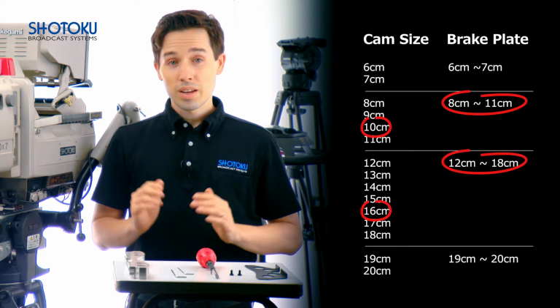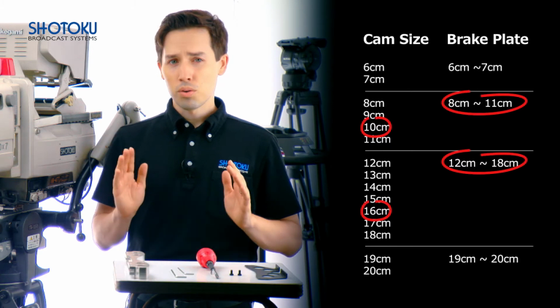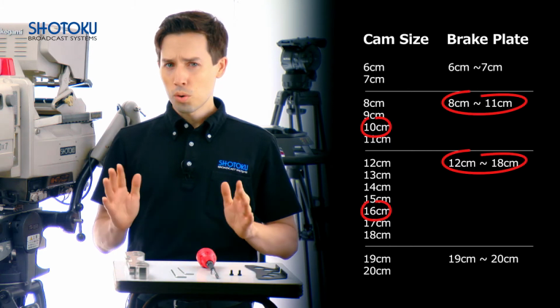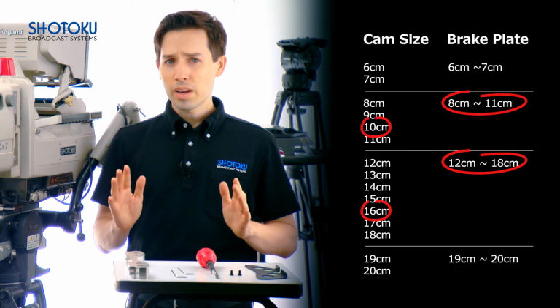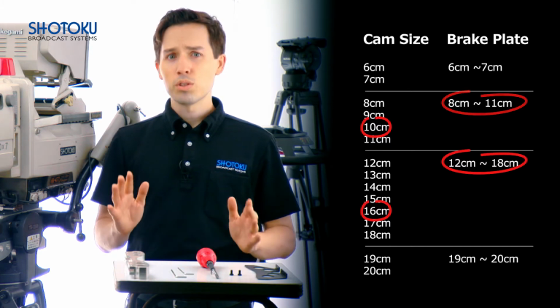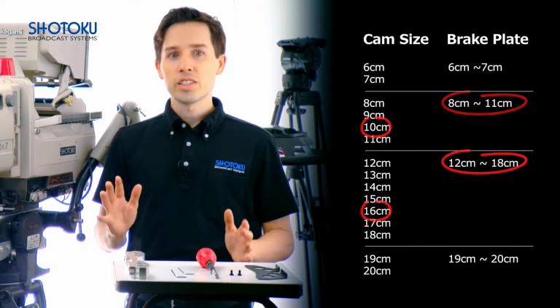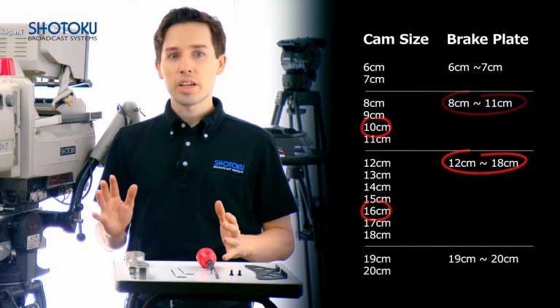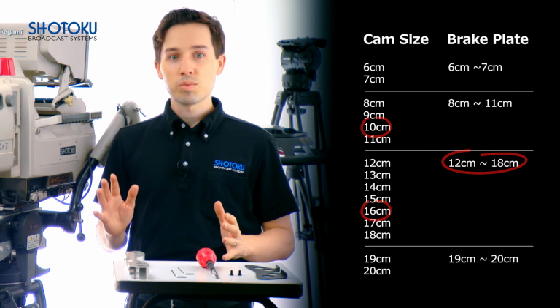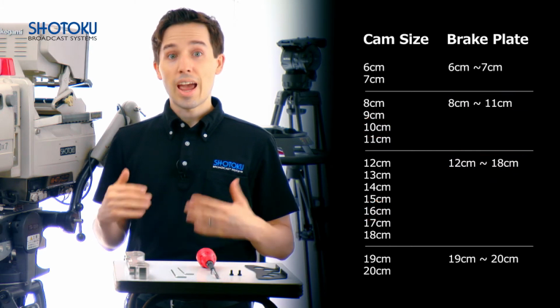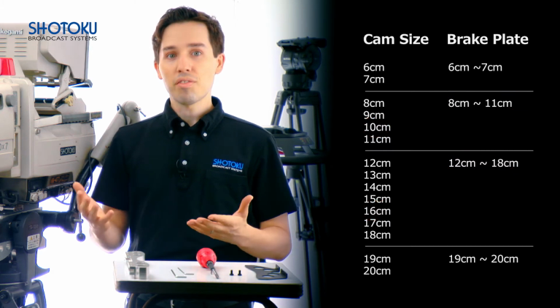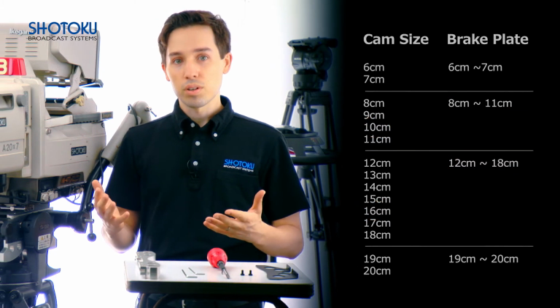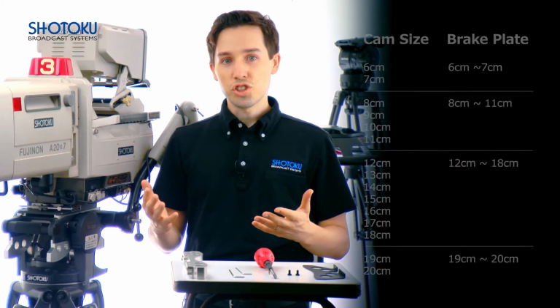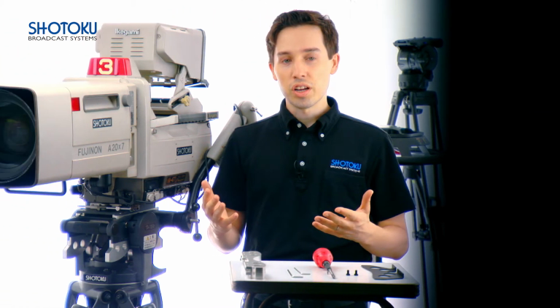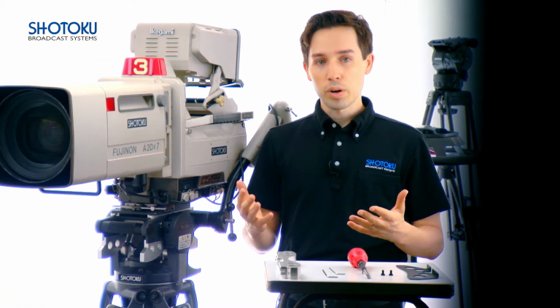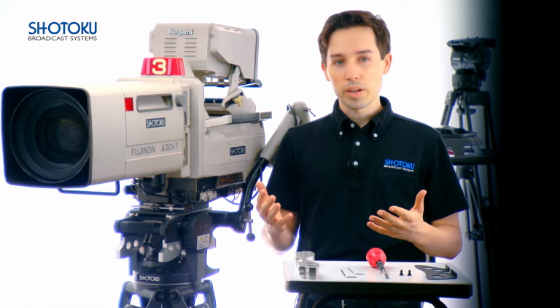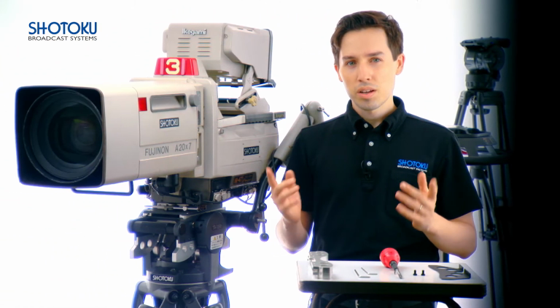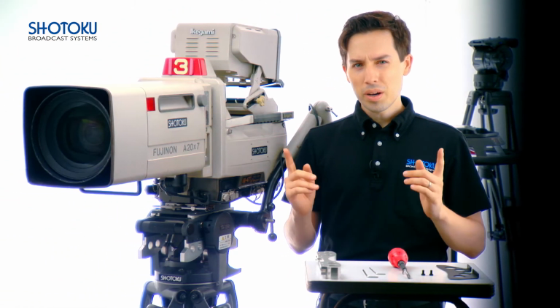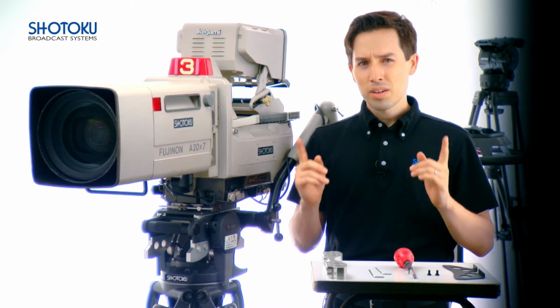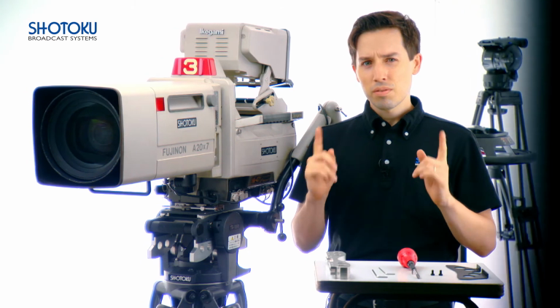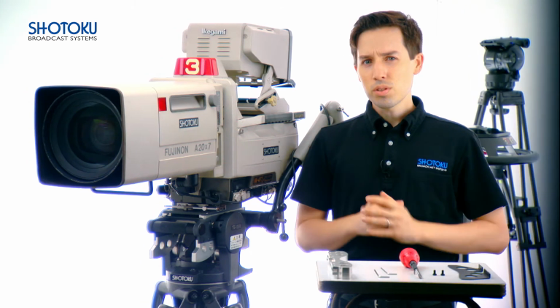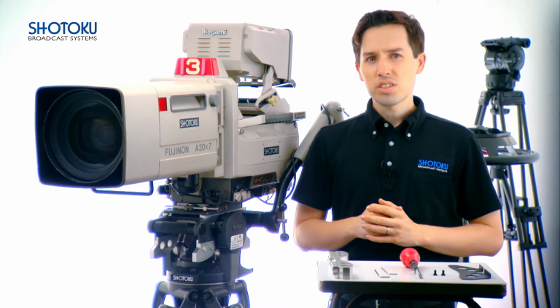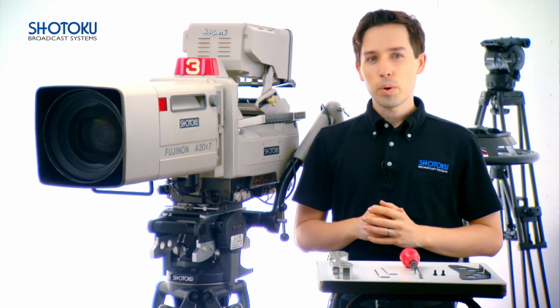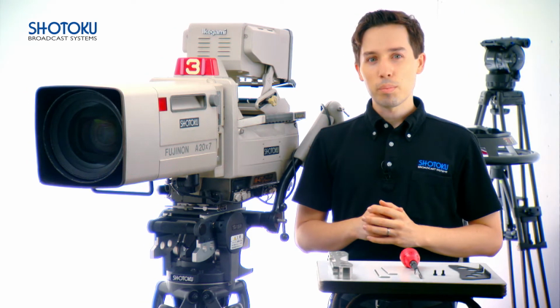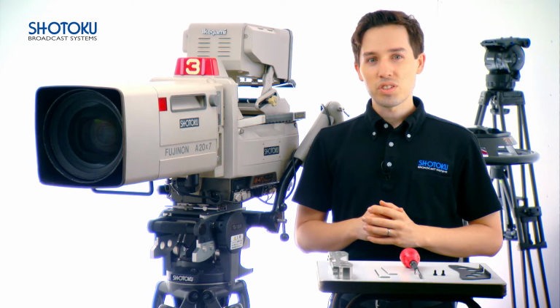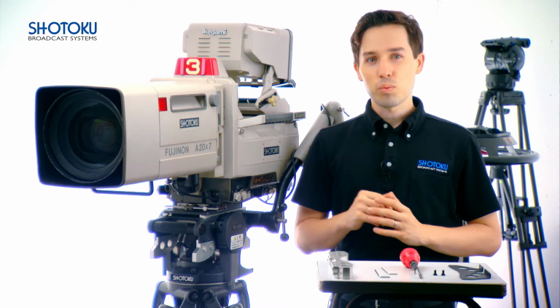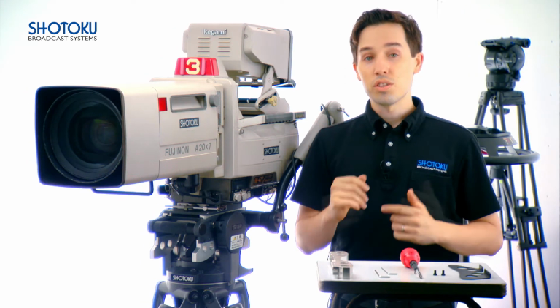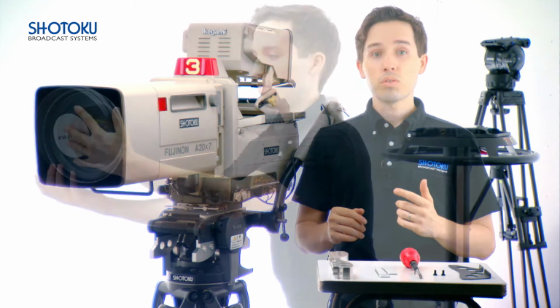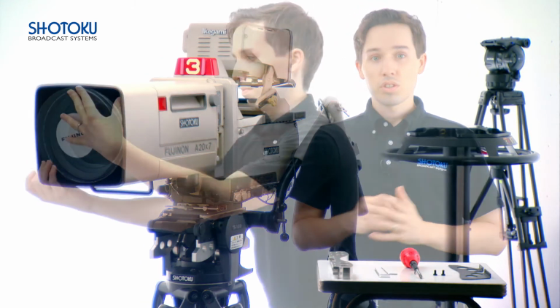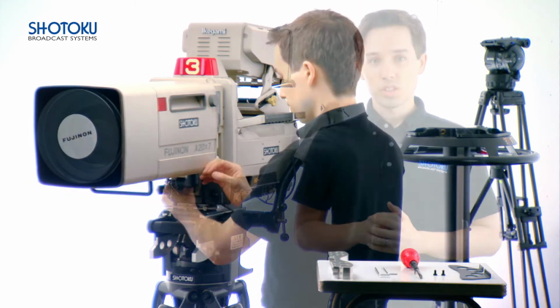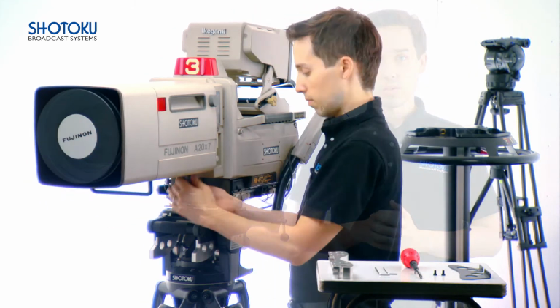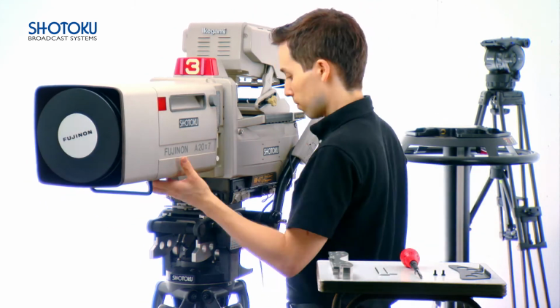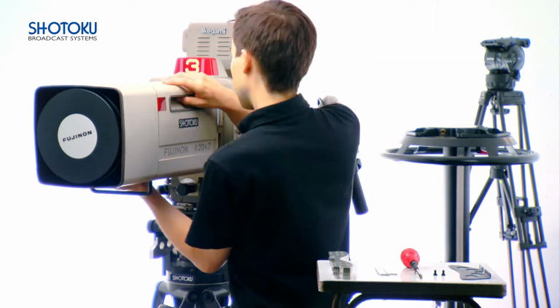Now normally I would change out the cams after changing out the brake plate, but first let's see what happens if we don't switch out the brake plate.